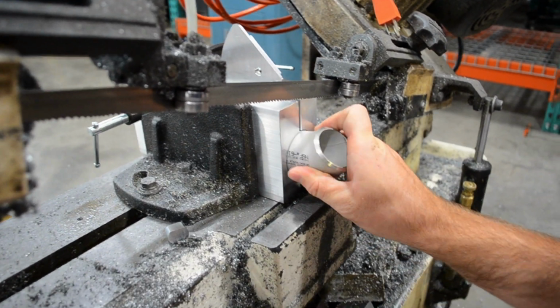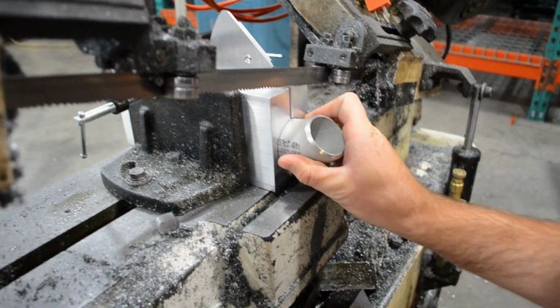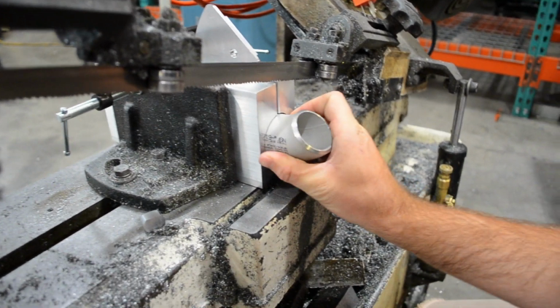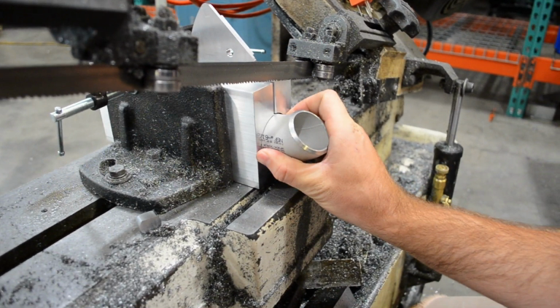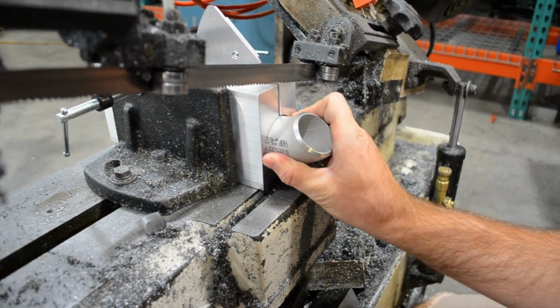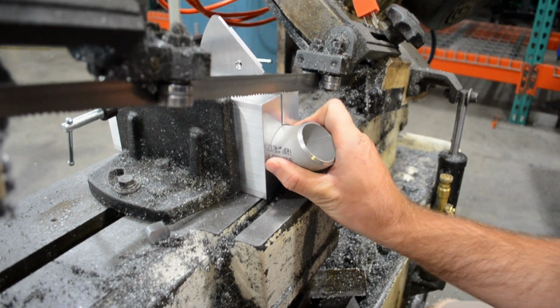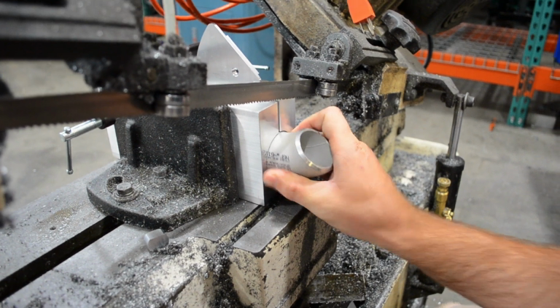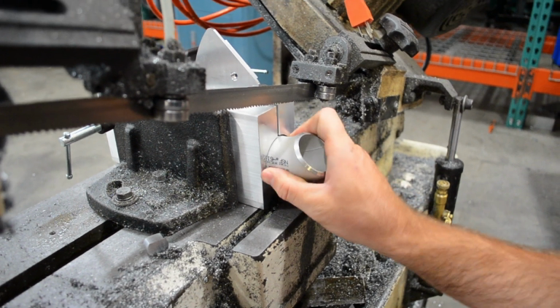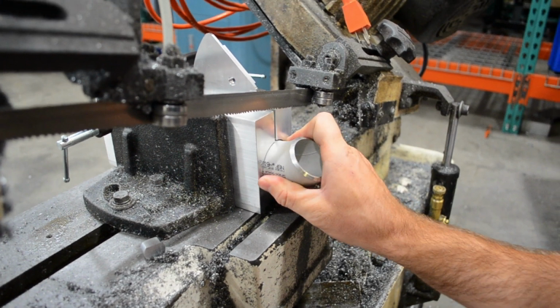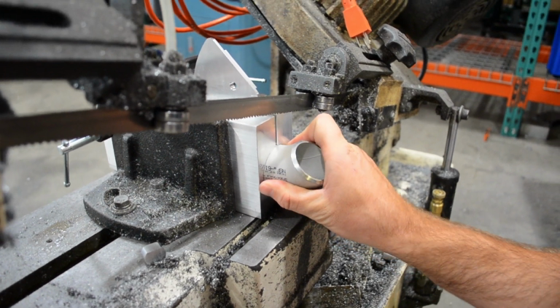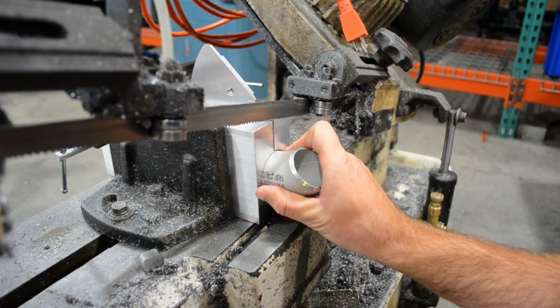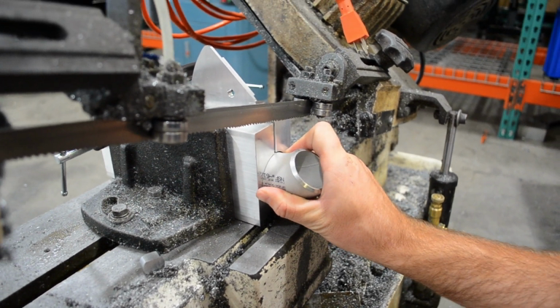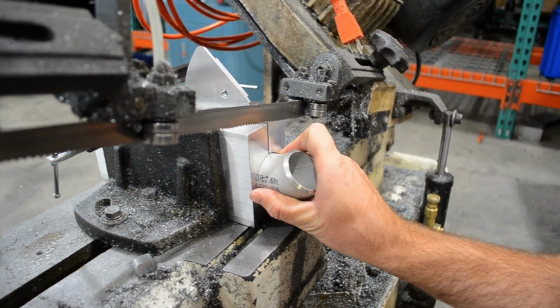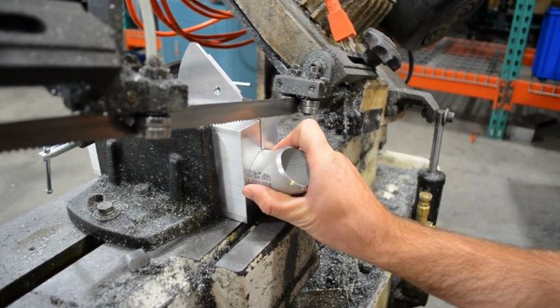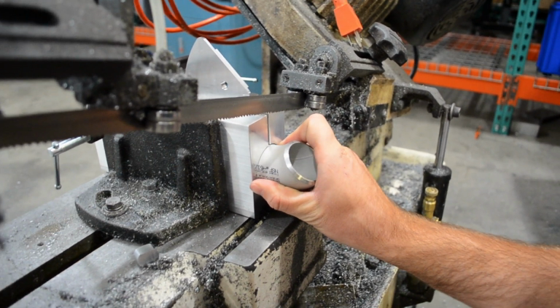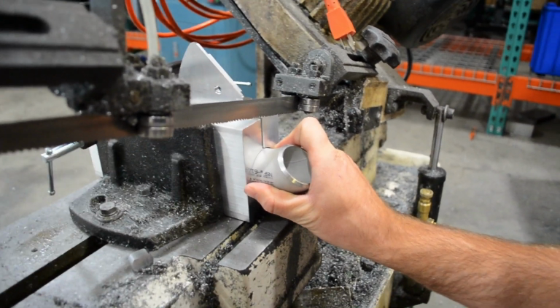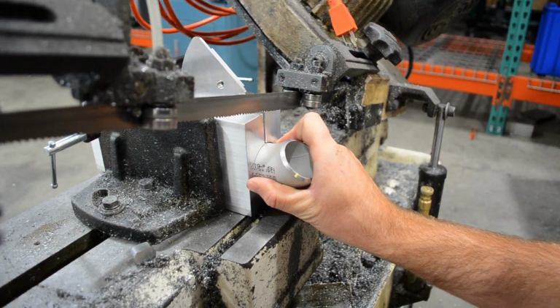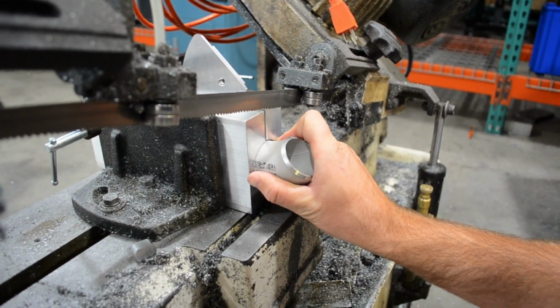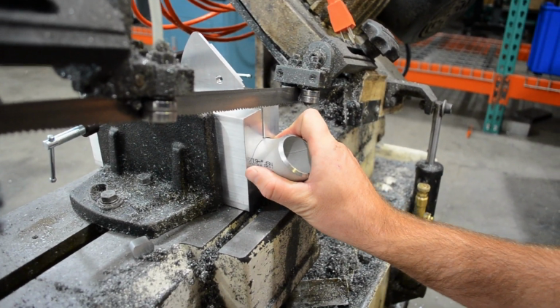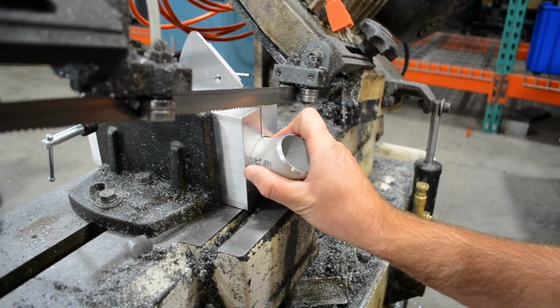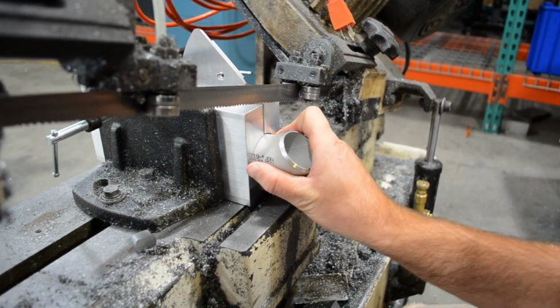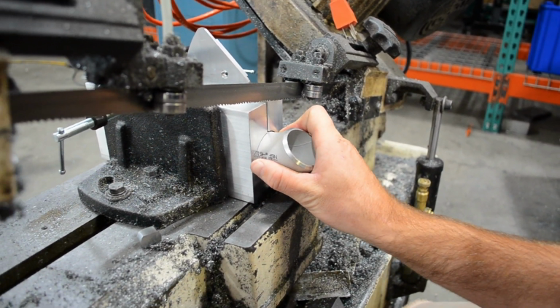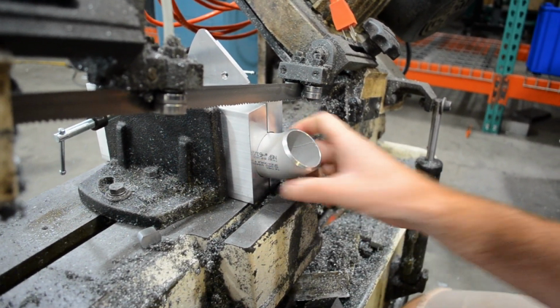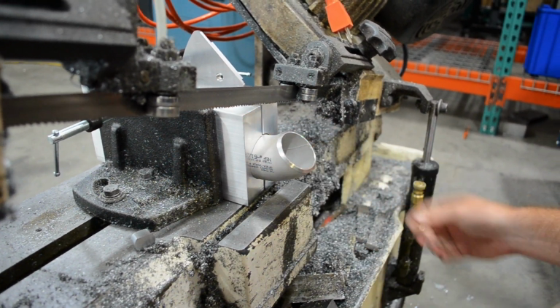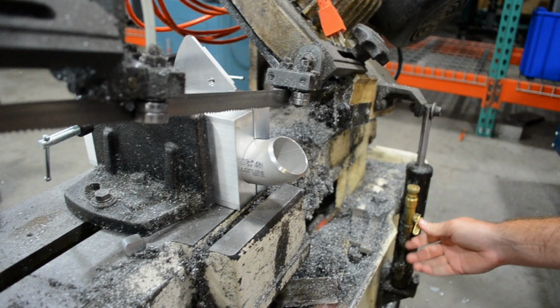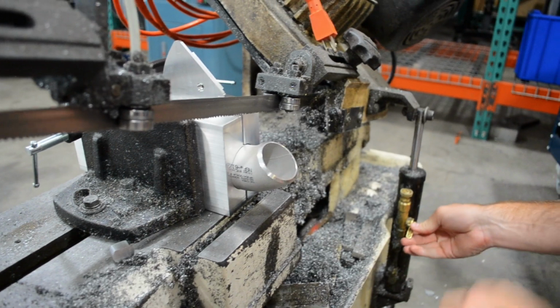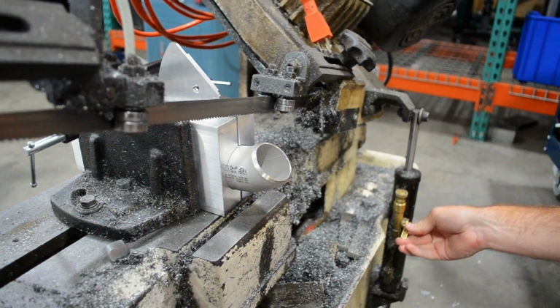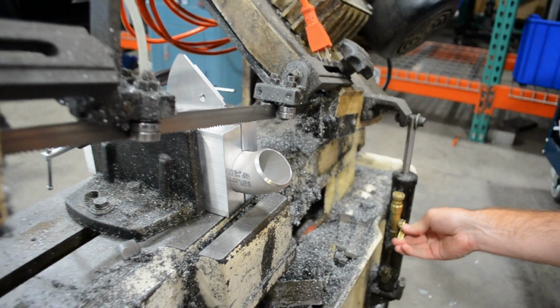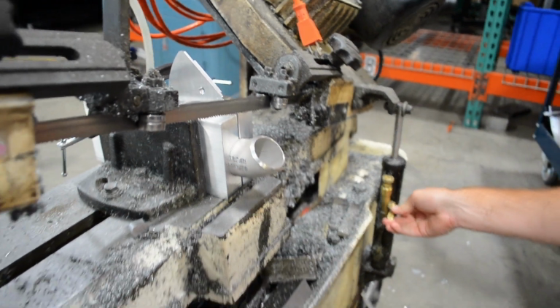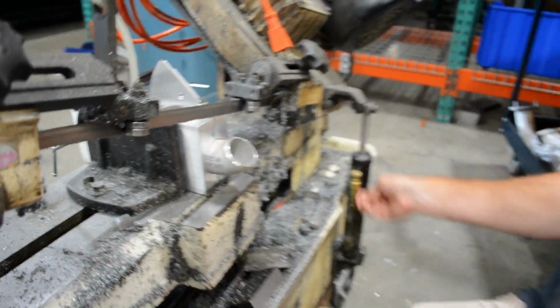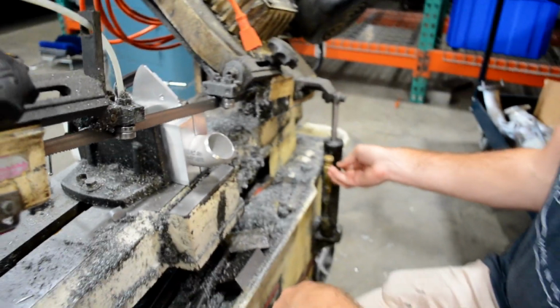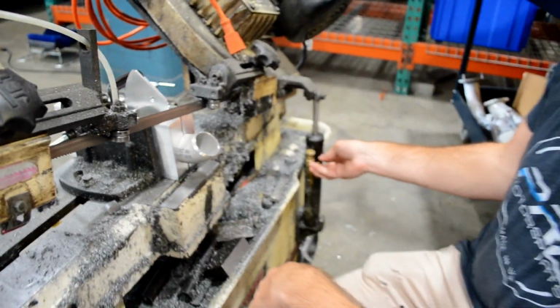You want to make sure that your 90 is all the way in there and butt it up against the dial. And then you are ready to start cutting.